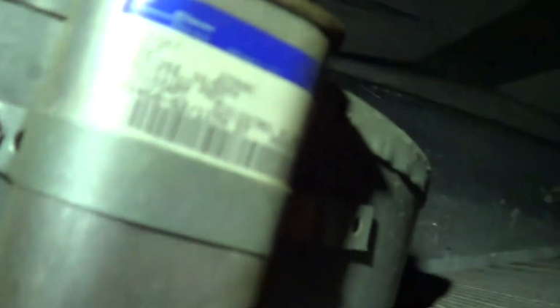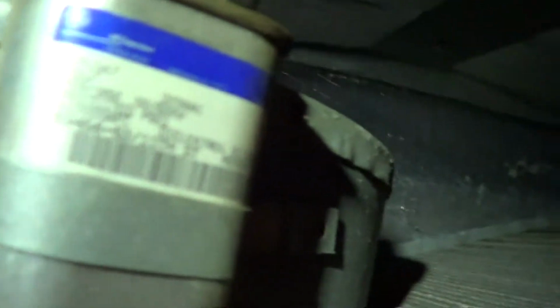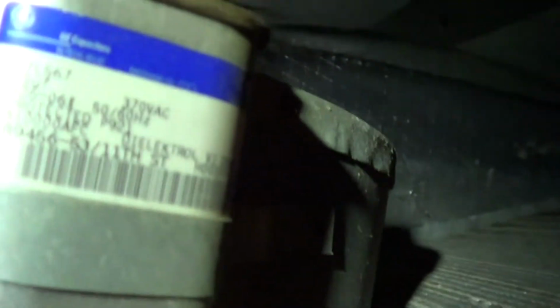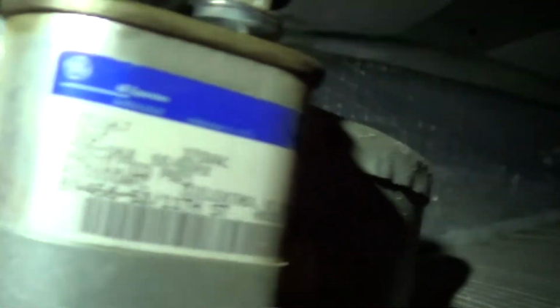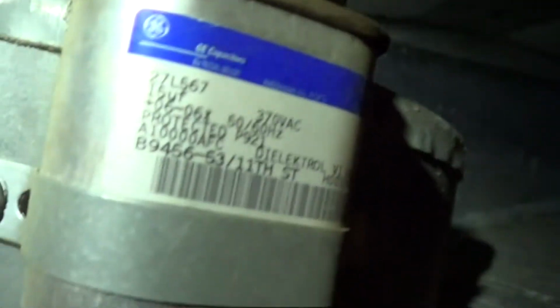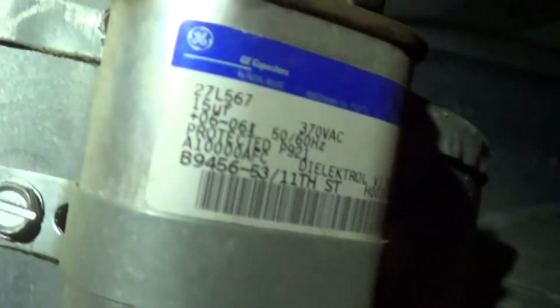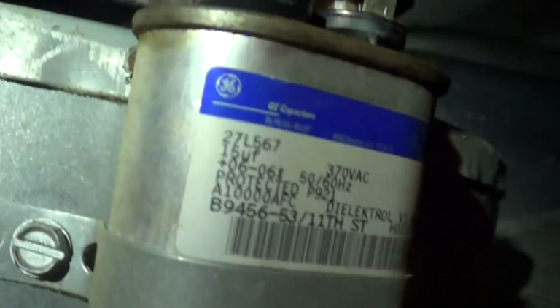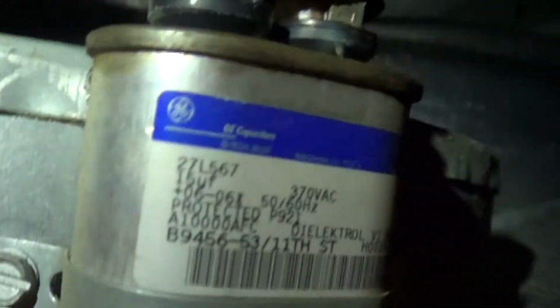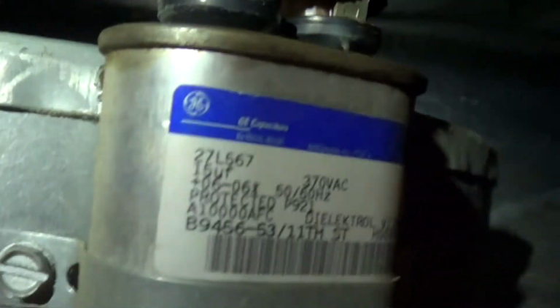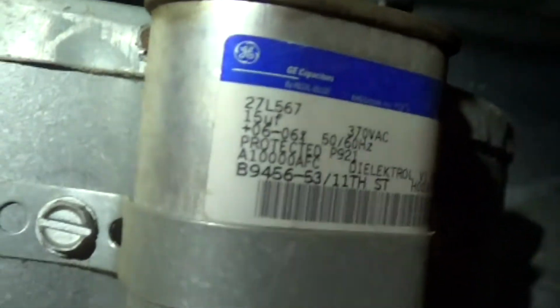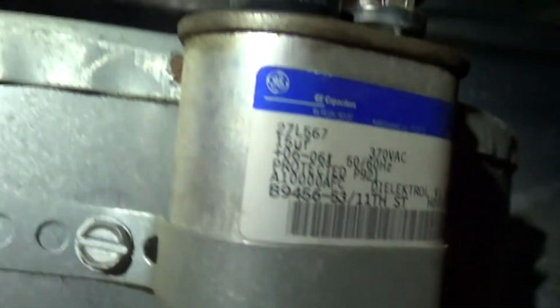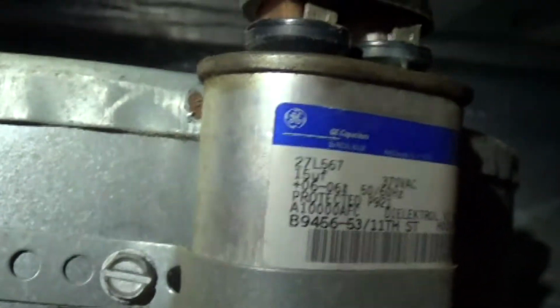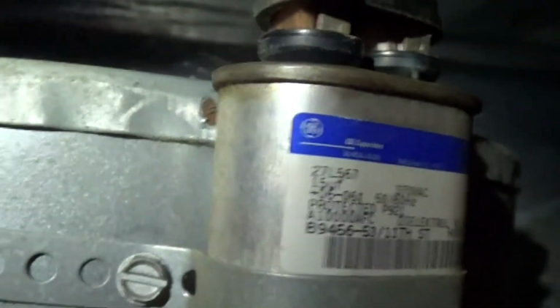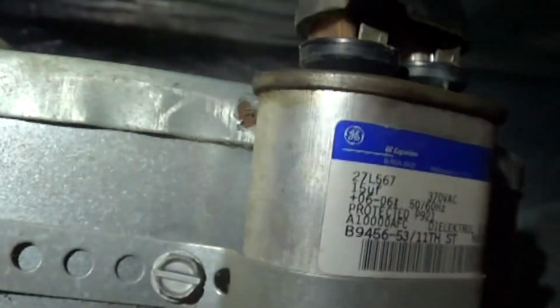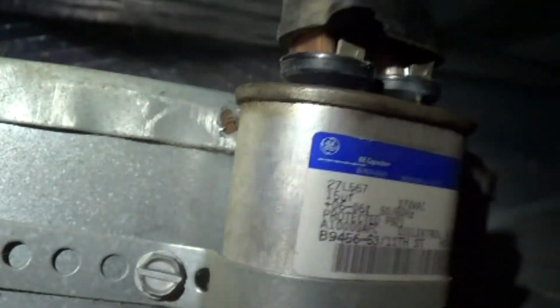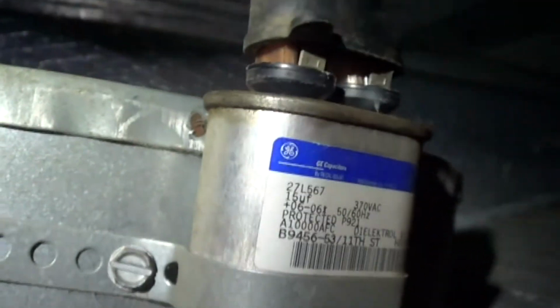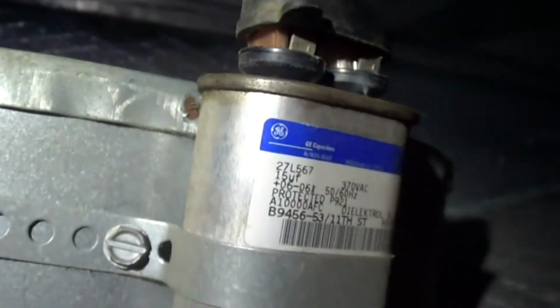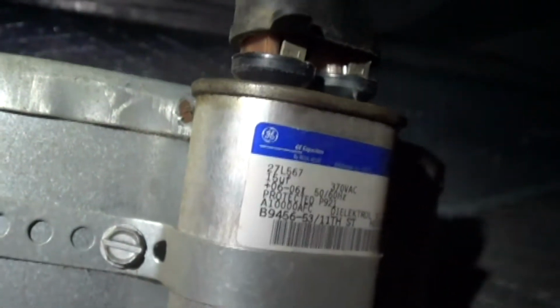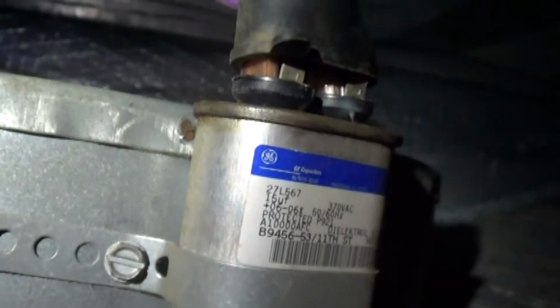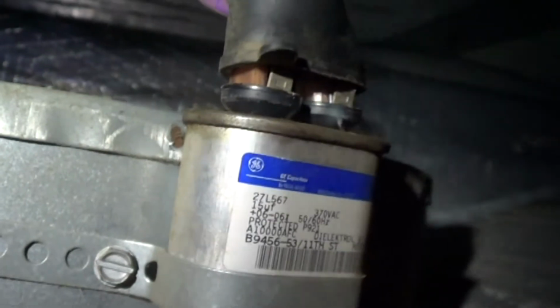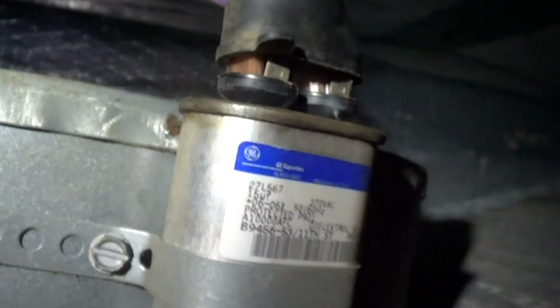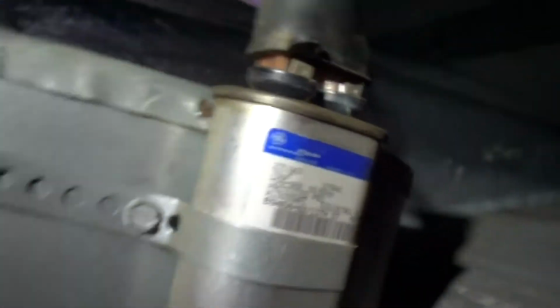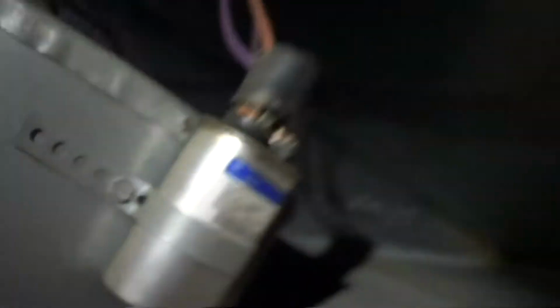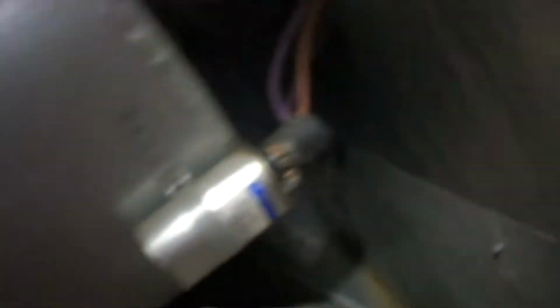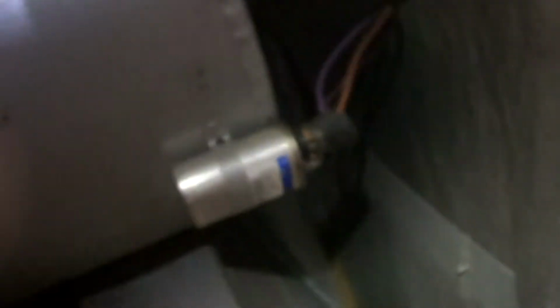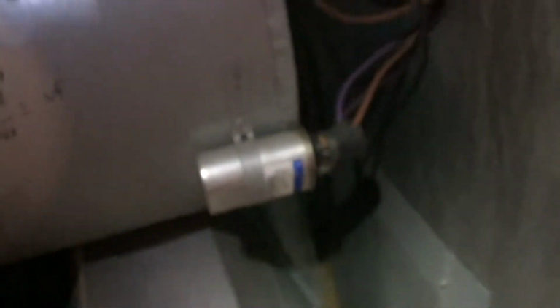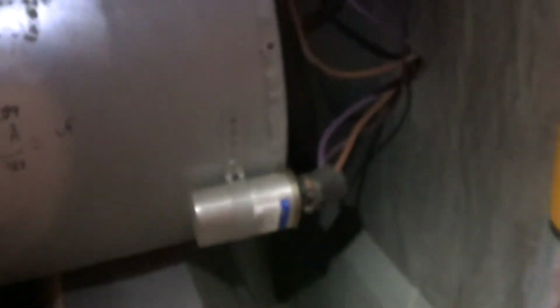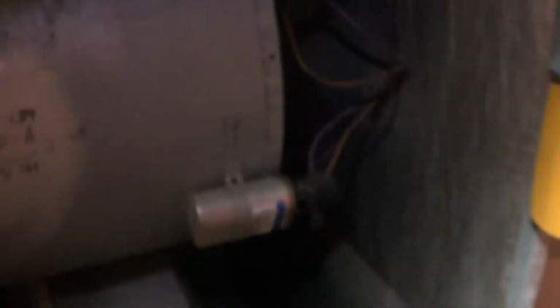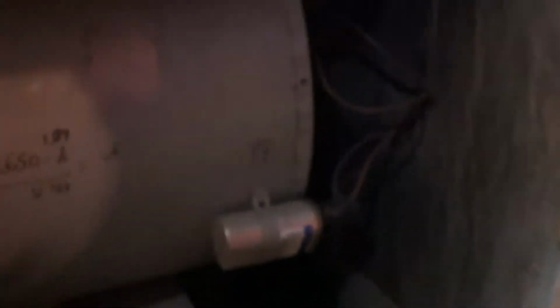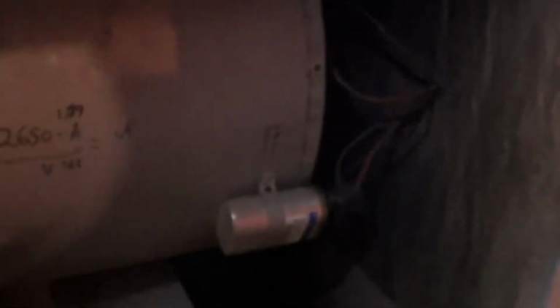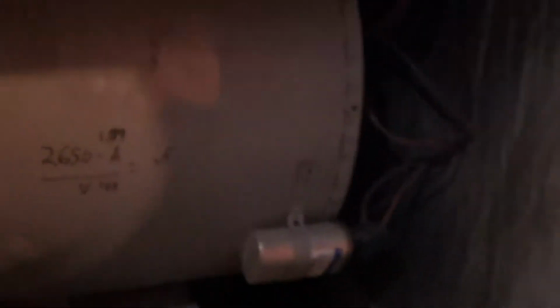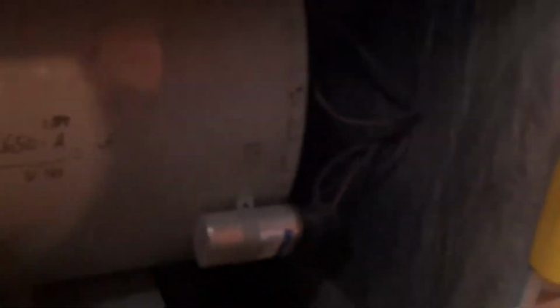Our capacitor is supposed to be 15, and we got 8. So we've got ourselves a bad capacitor.